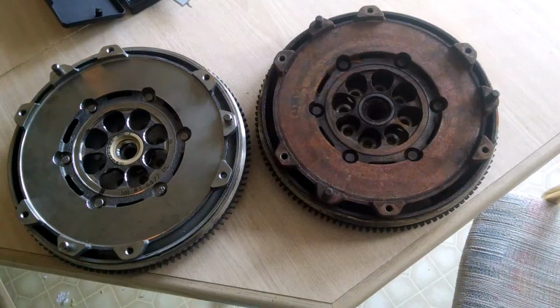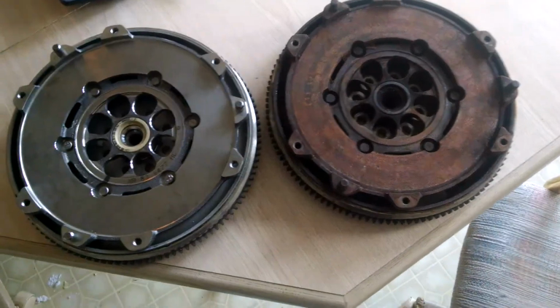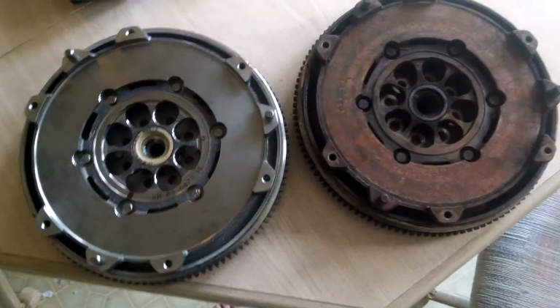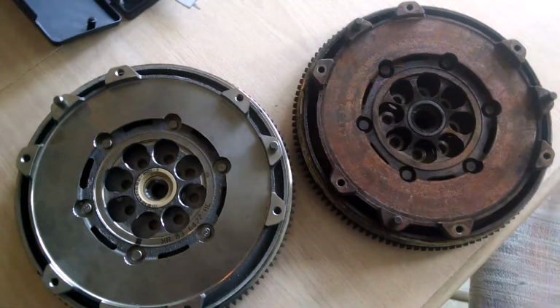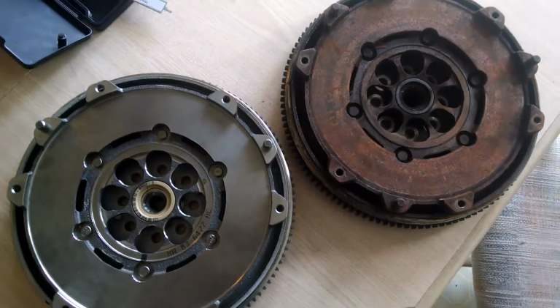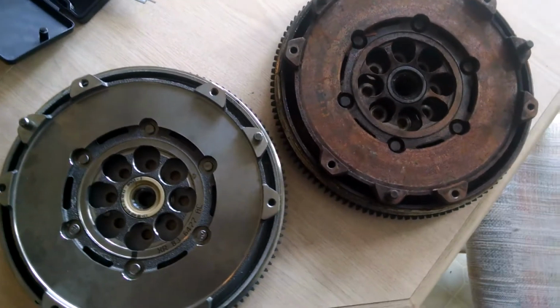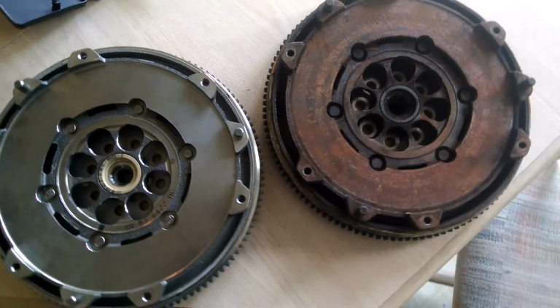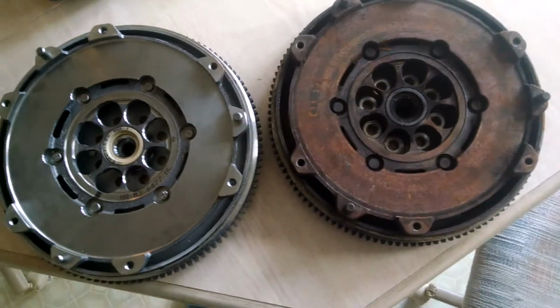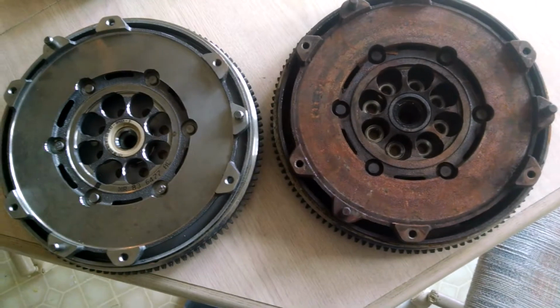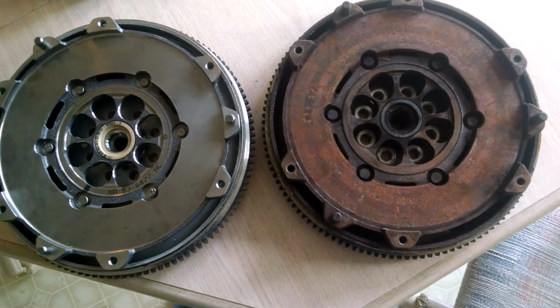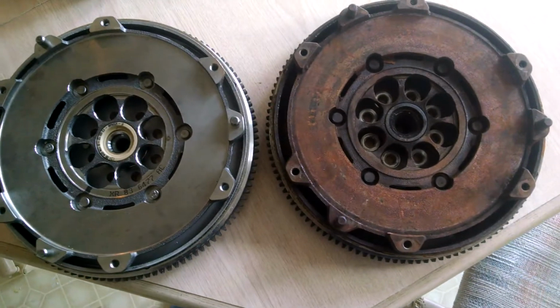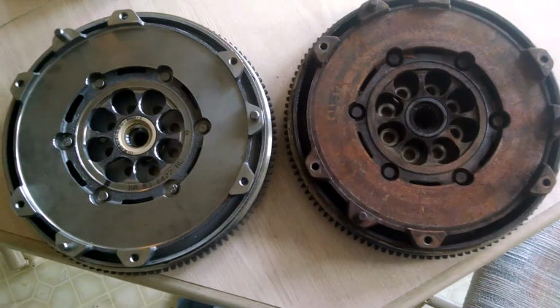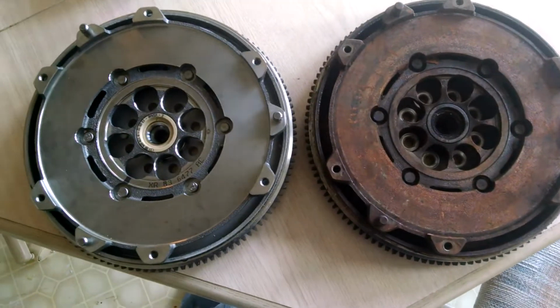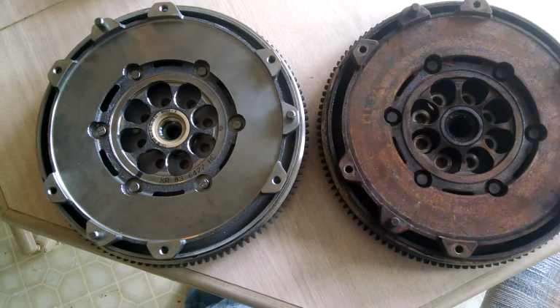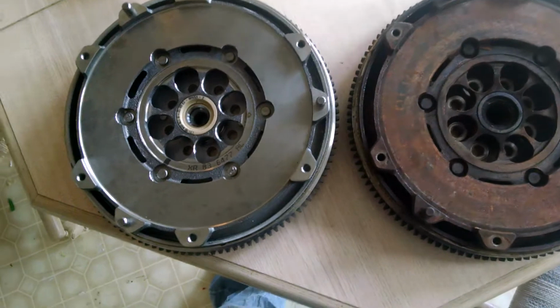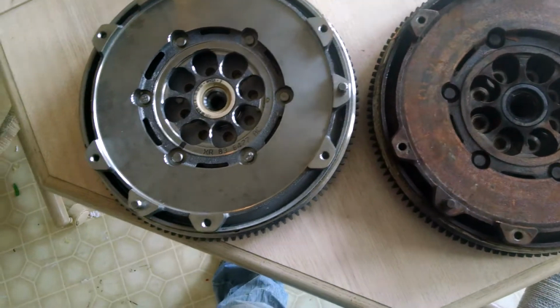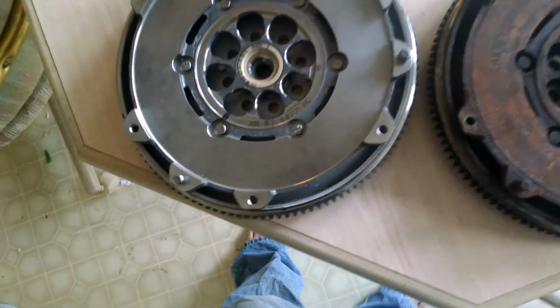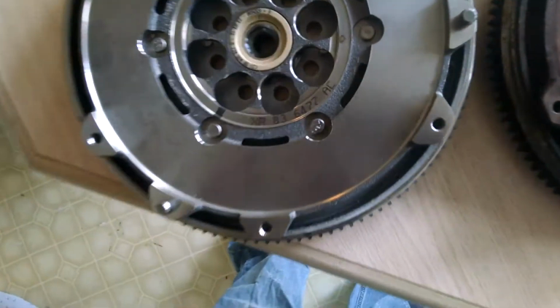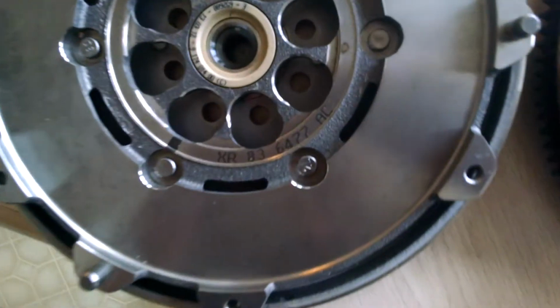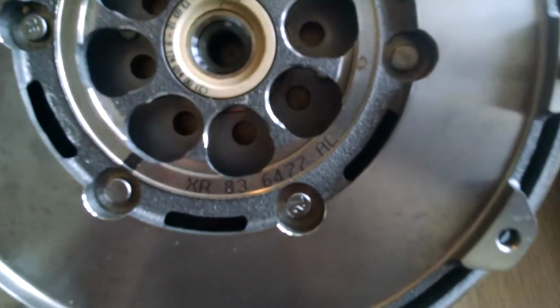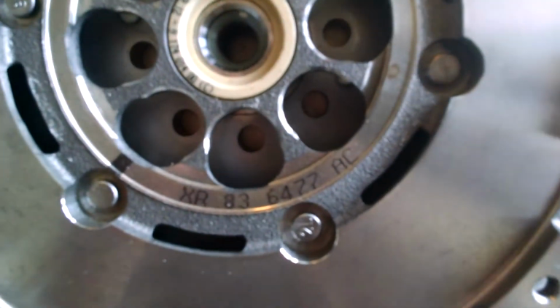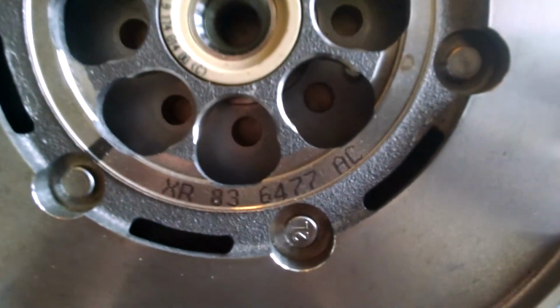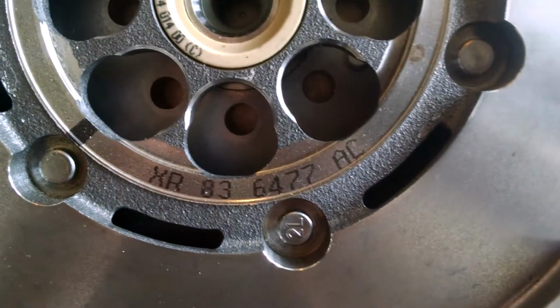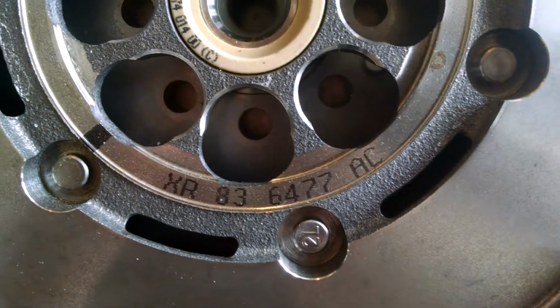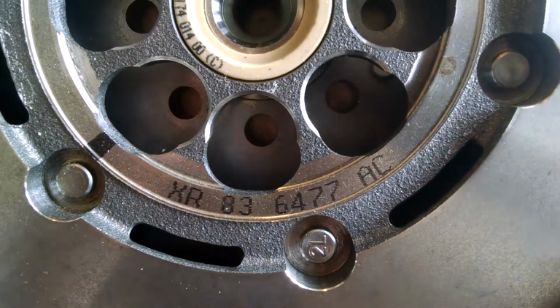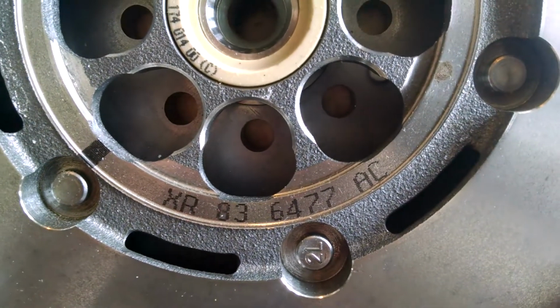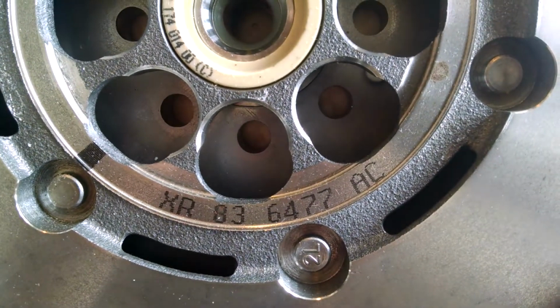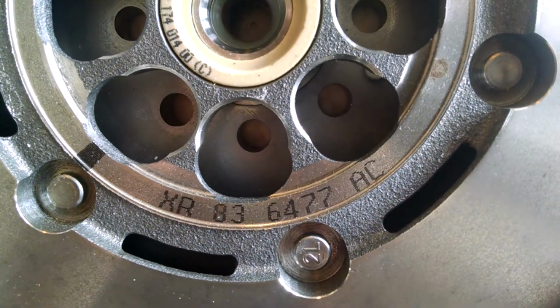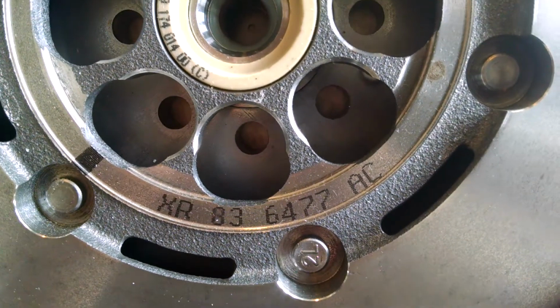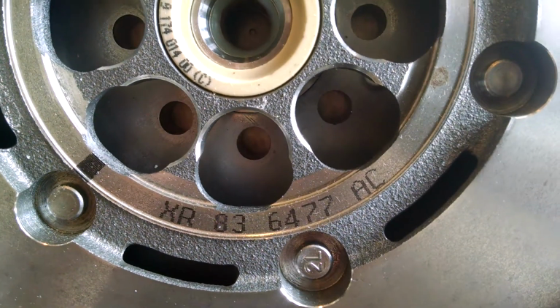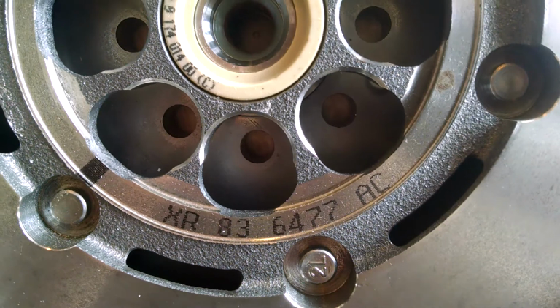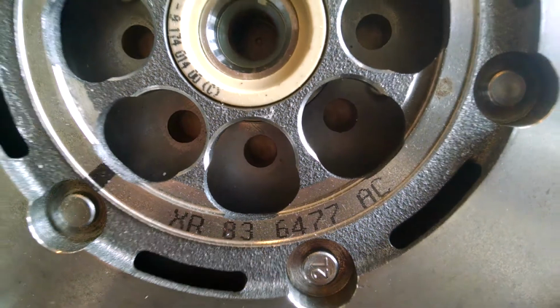As you can see, I have two flywheels before me. One is a Jaguar S-Type — it is a 10mm dowel. There is also the part number right there for it: XR836477.